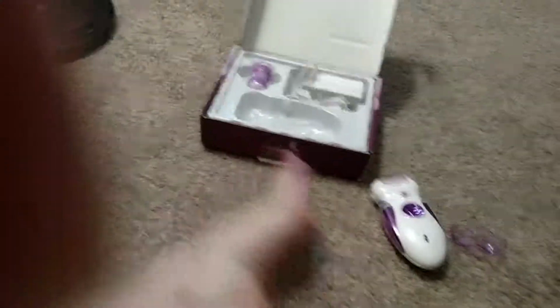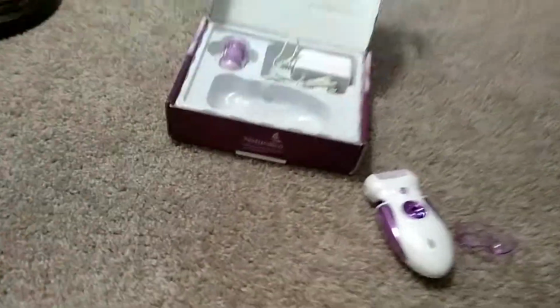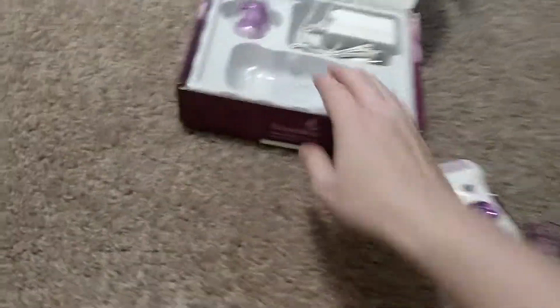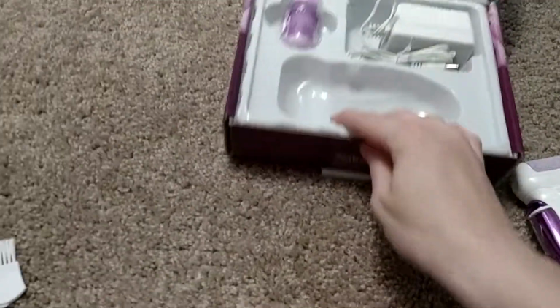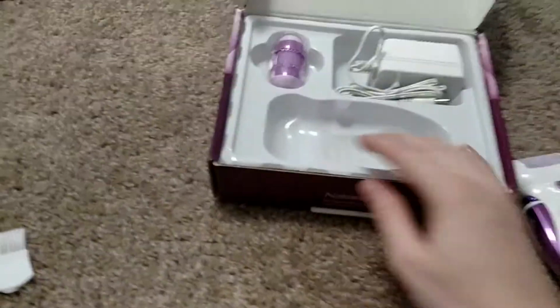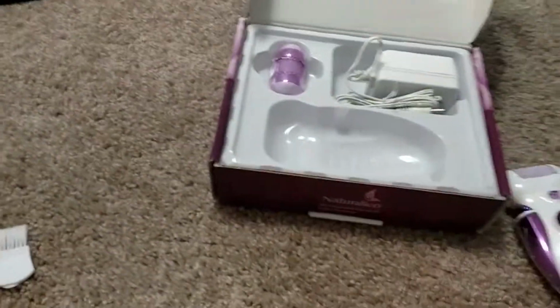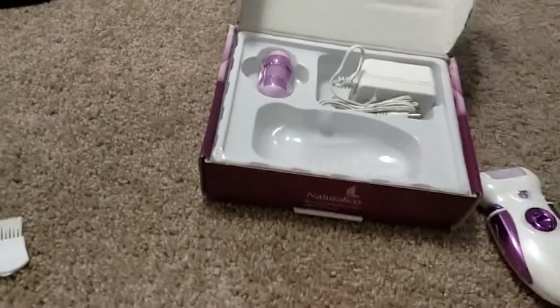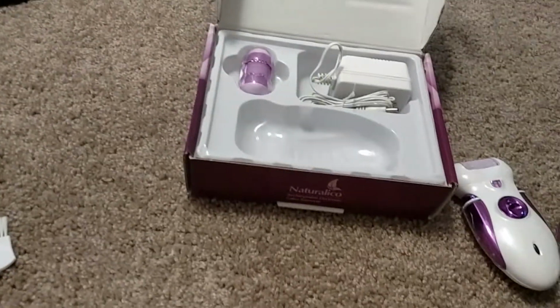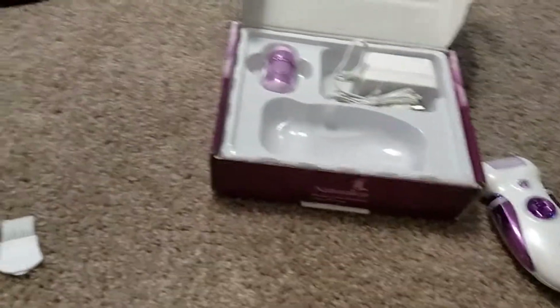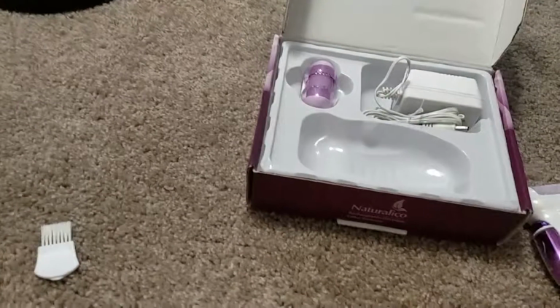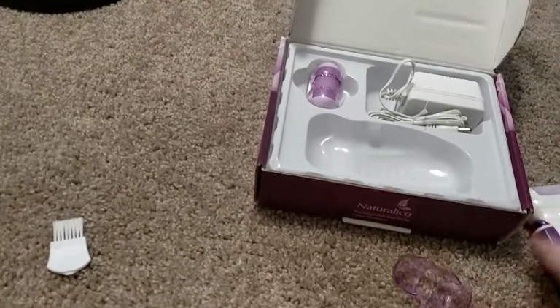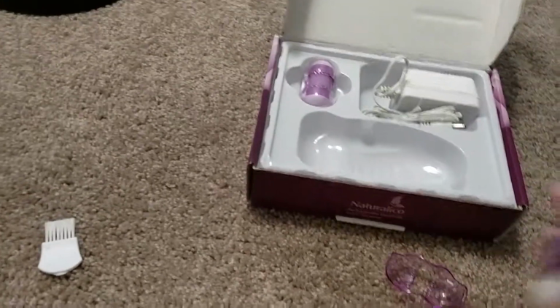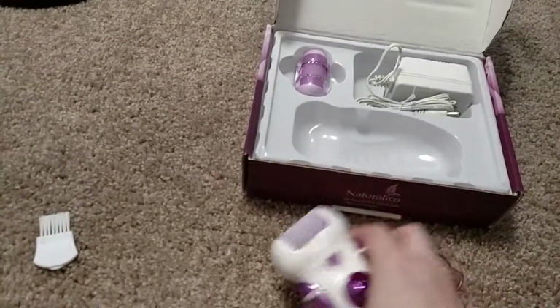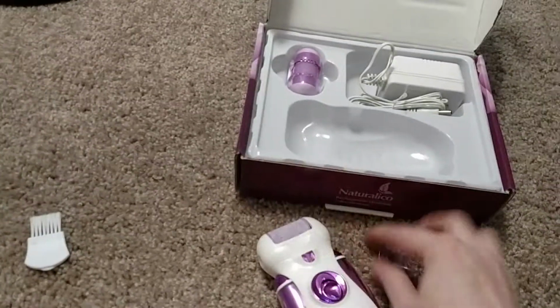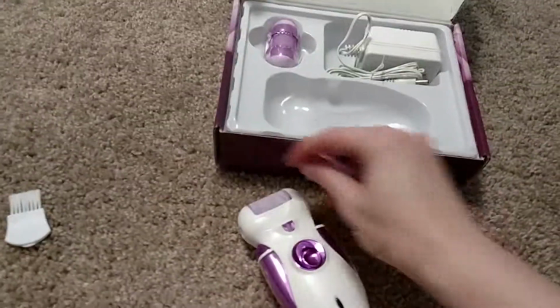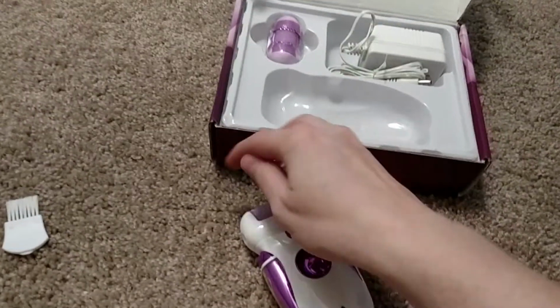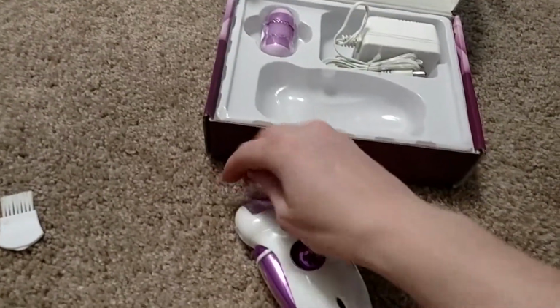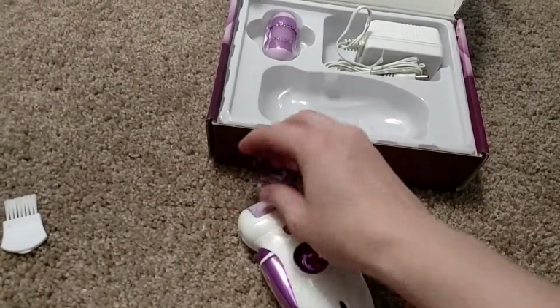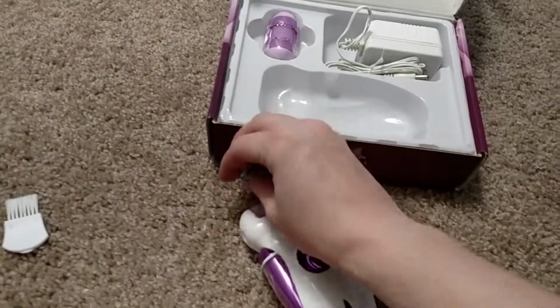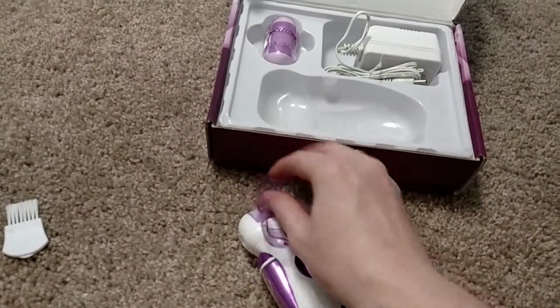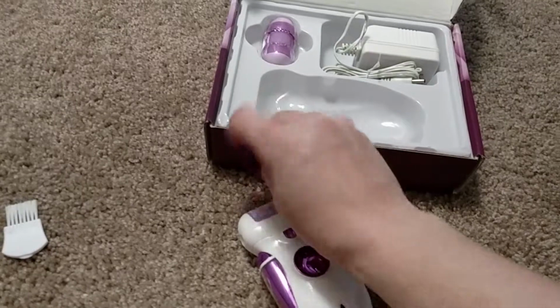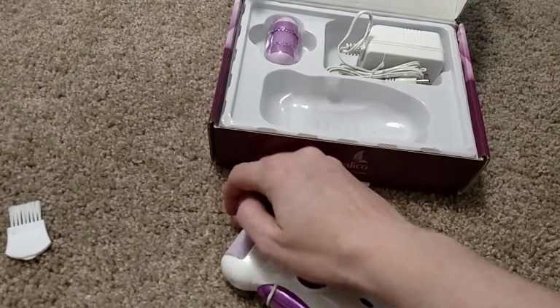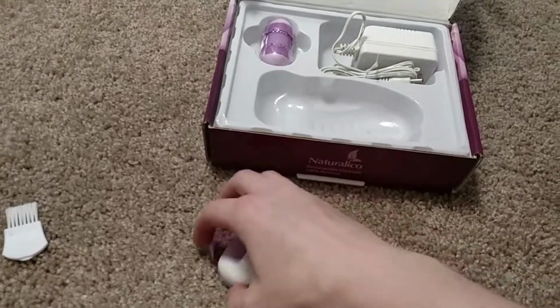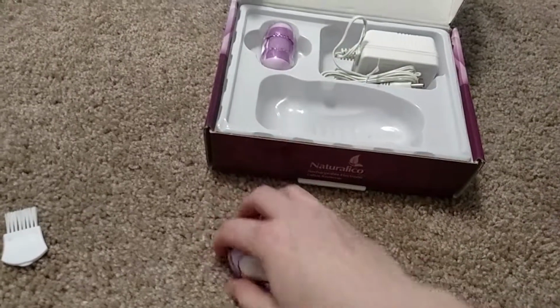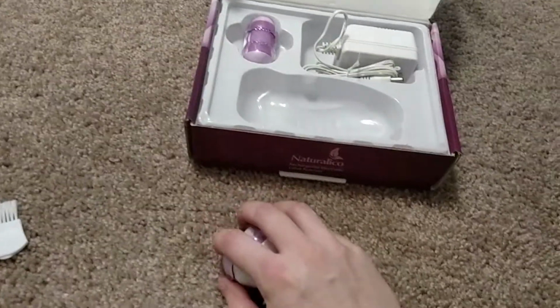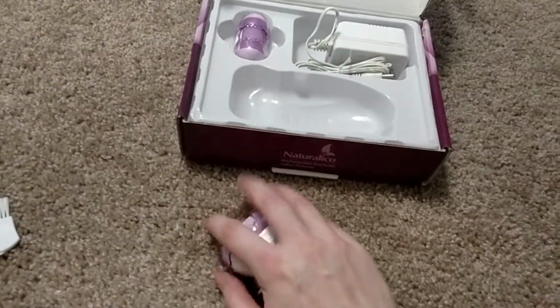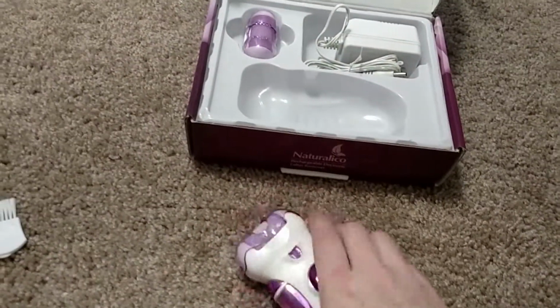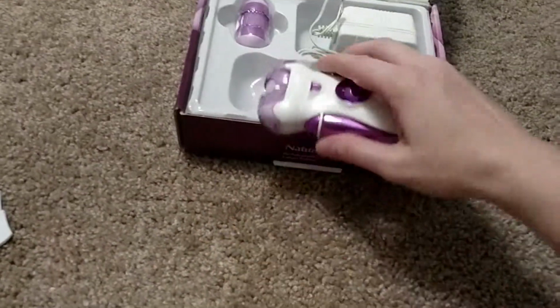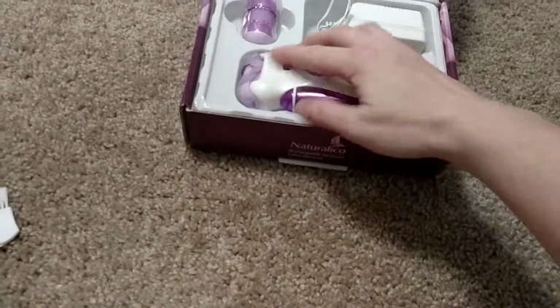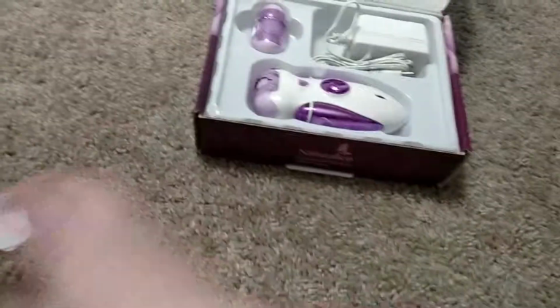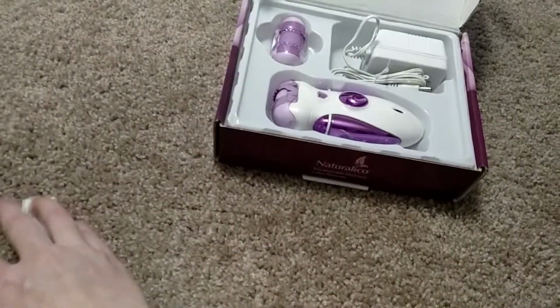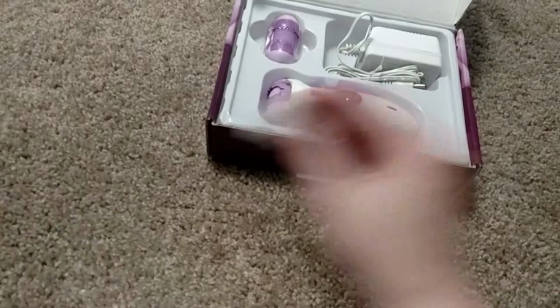I know it works really well. It took me a while to get all my calluses off, because I've never had an electric one. I always use the foot file, and this is so much easier, and it doesn't hurt your arm at all. I love this thing. I would highly recommend it.